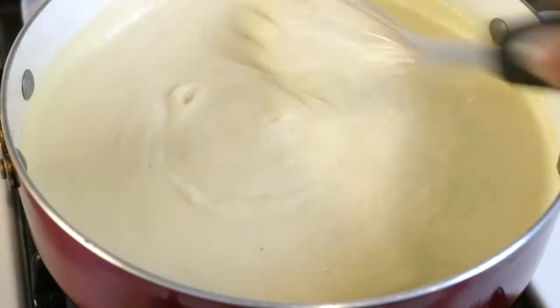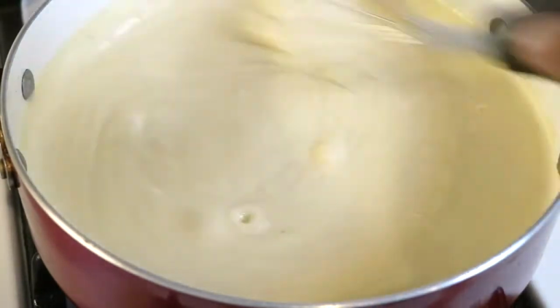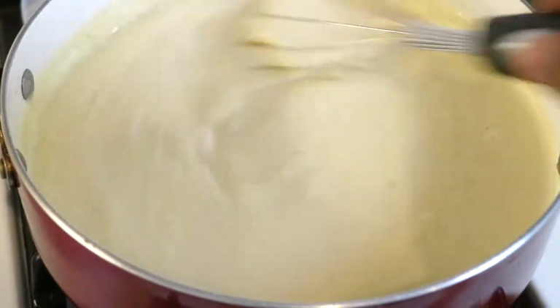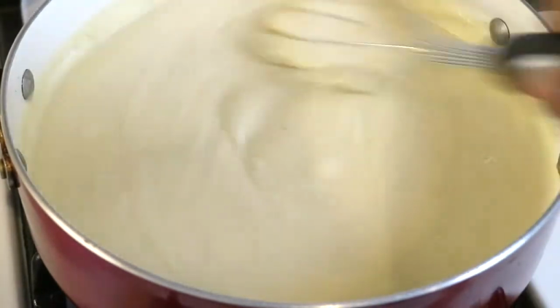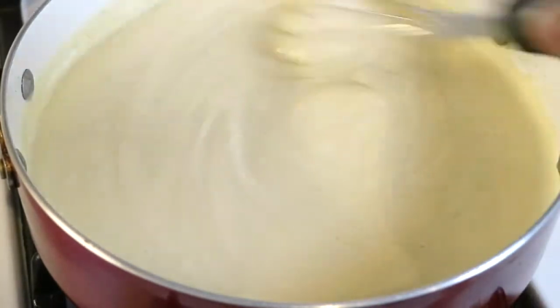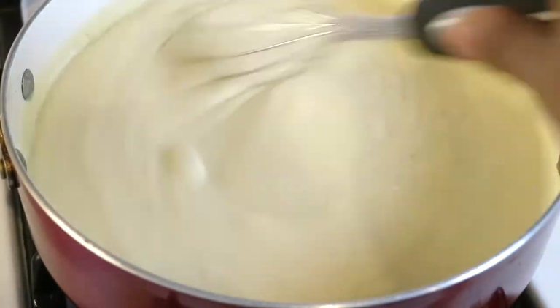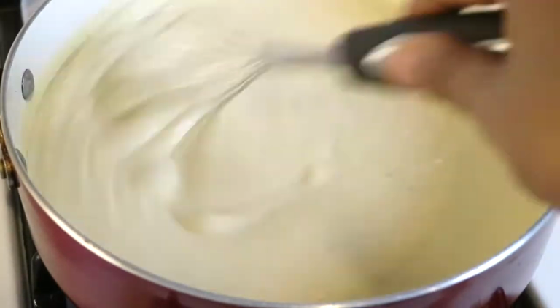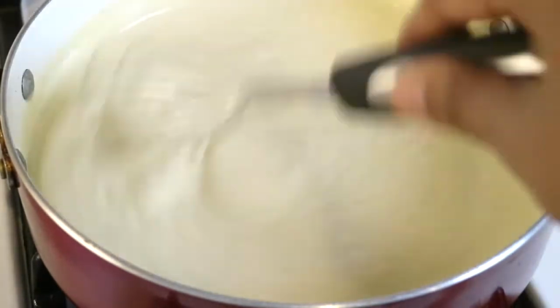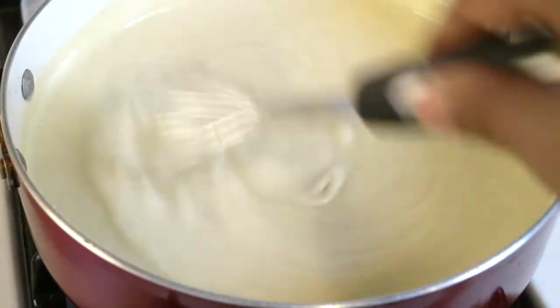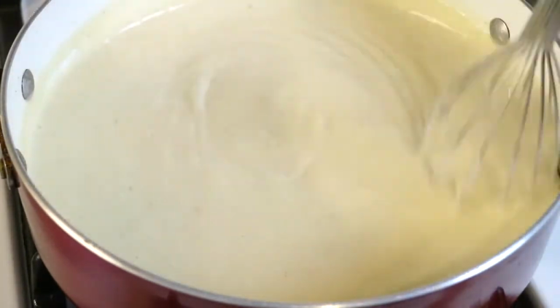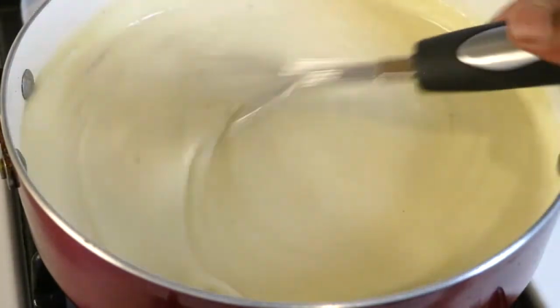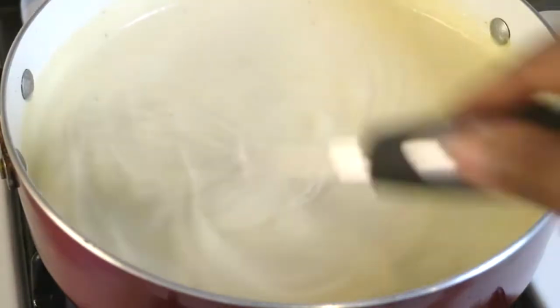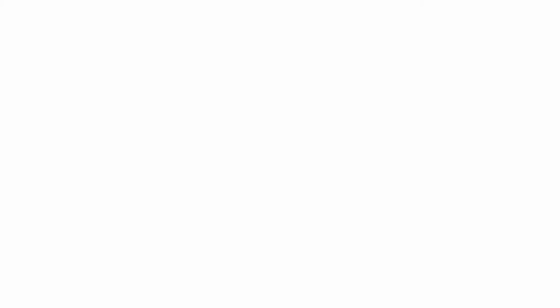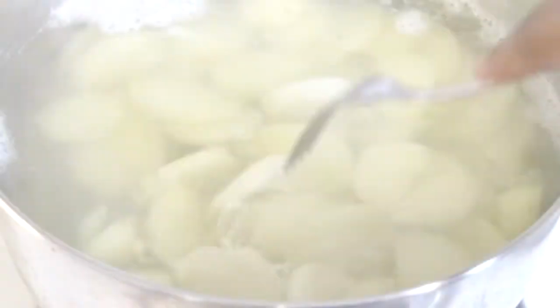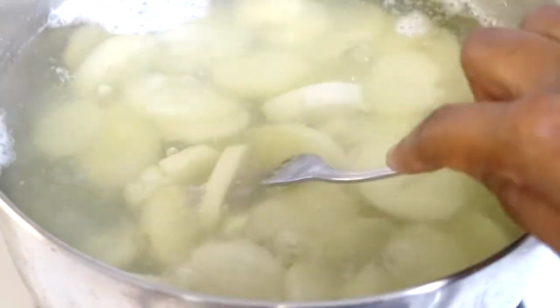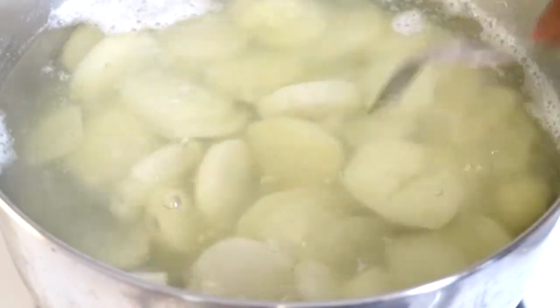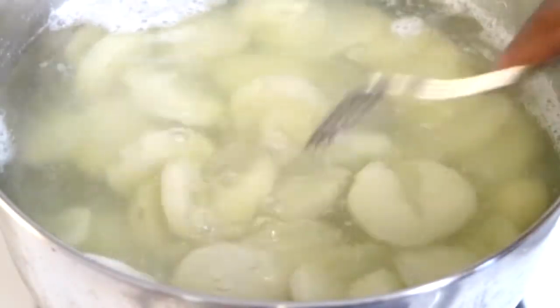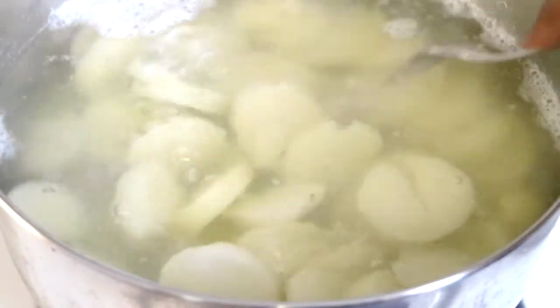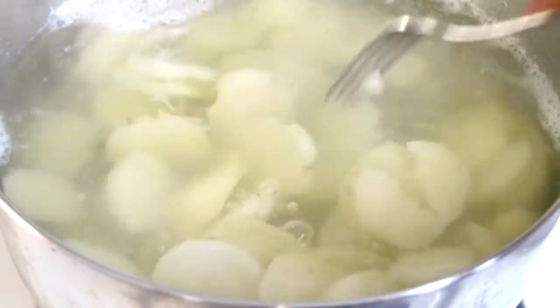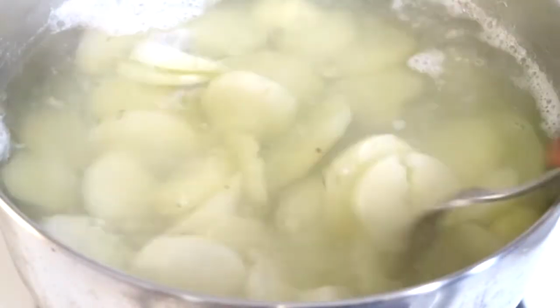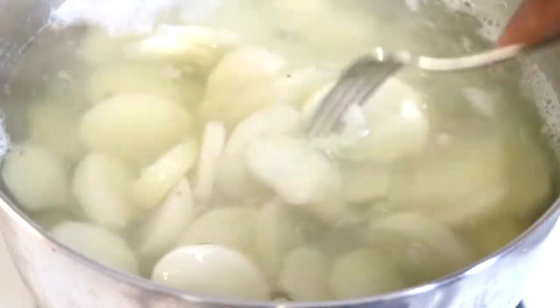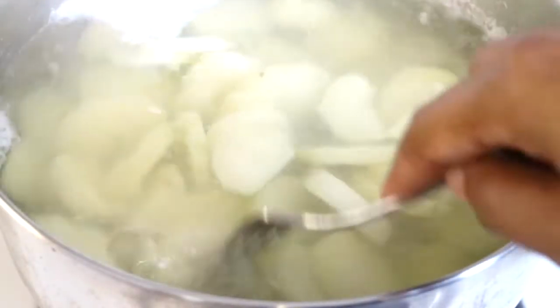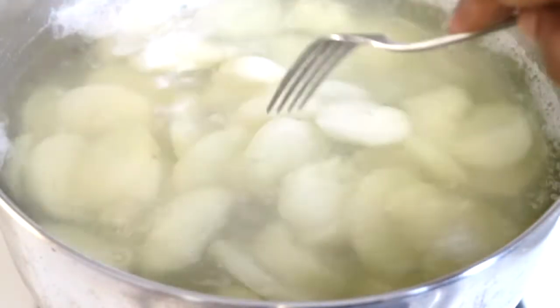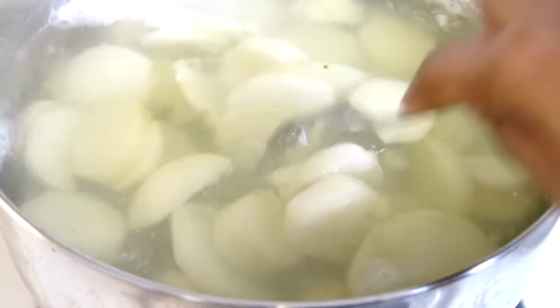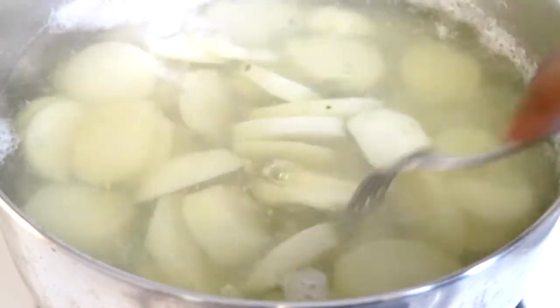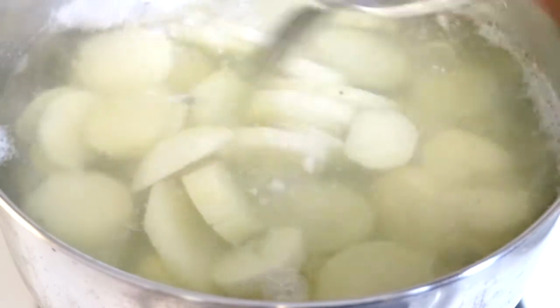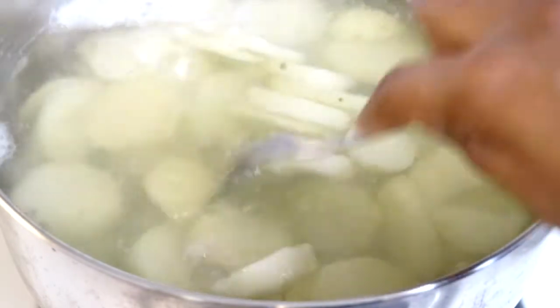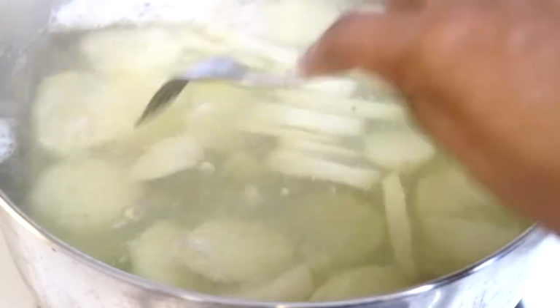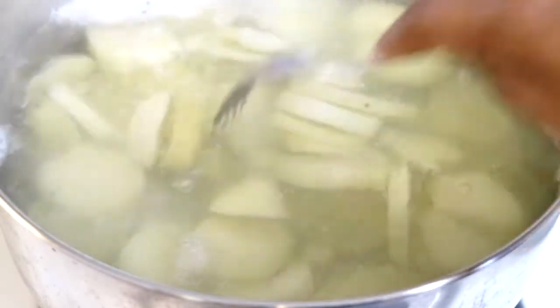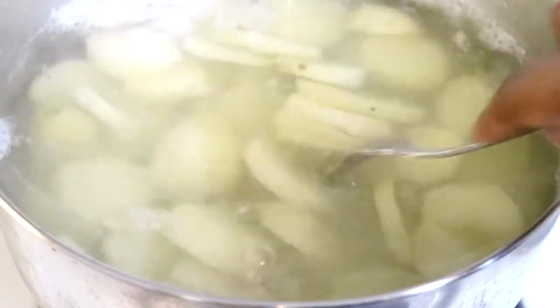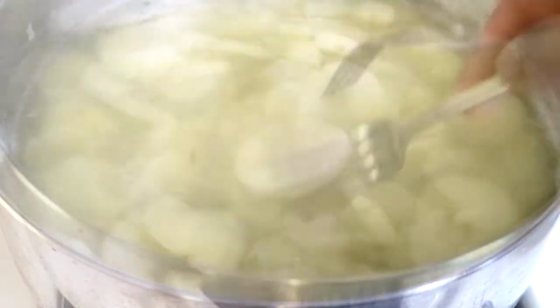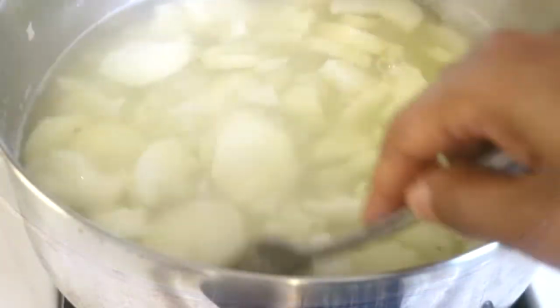I will continue to whisk so that I won't have any lumps, and as you can see it's thick and nice and smooth. The gravy is pretty much done. I'm back with the potatoes — I'm going to grab a fork, and as you can see they're getting nice and soft and tender.